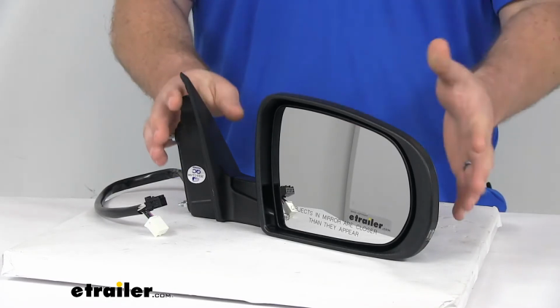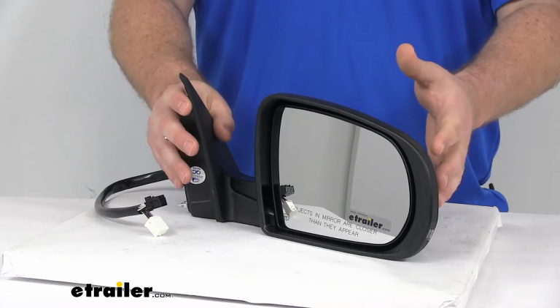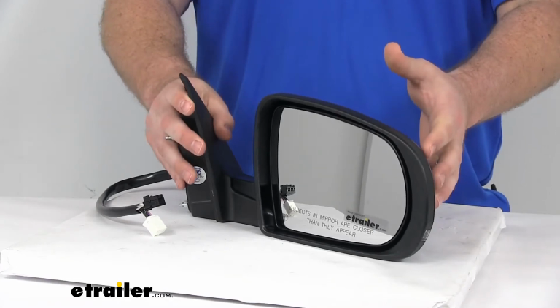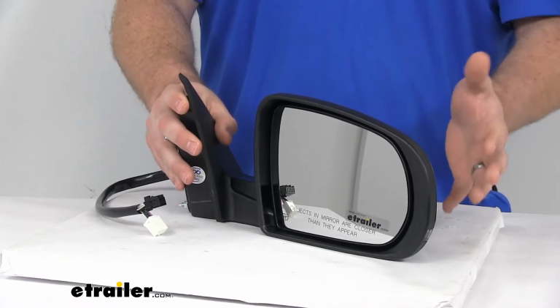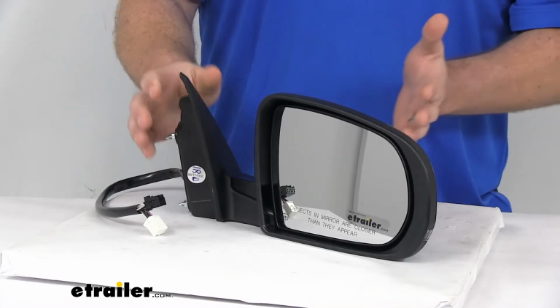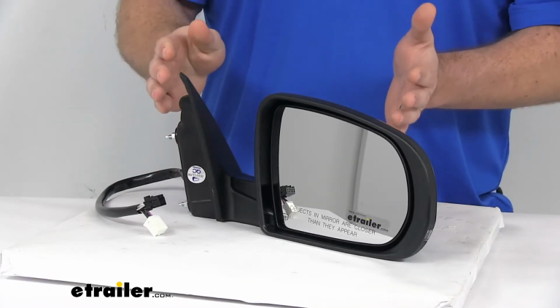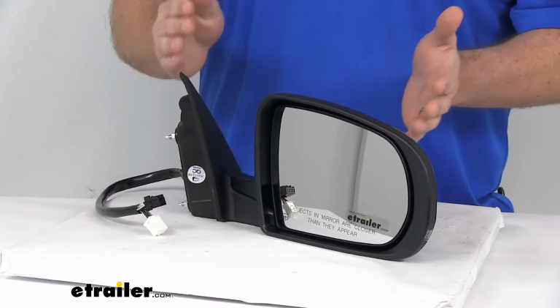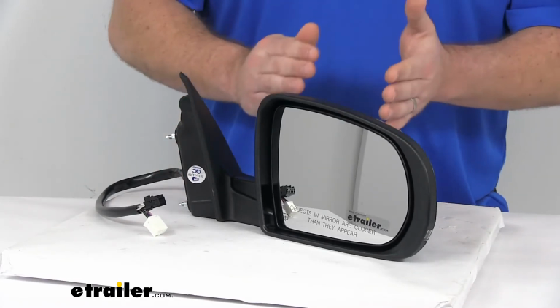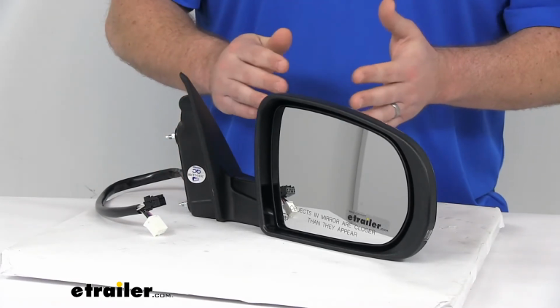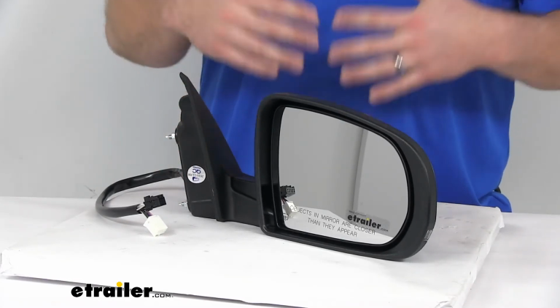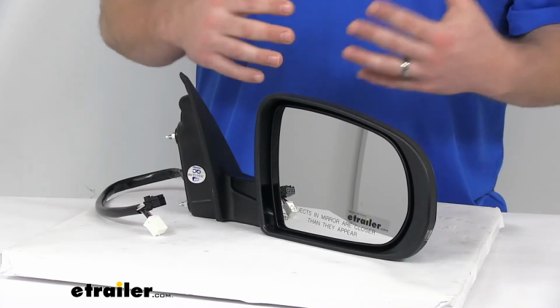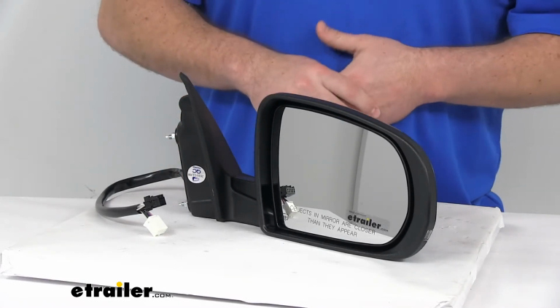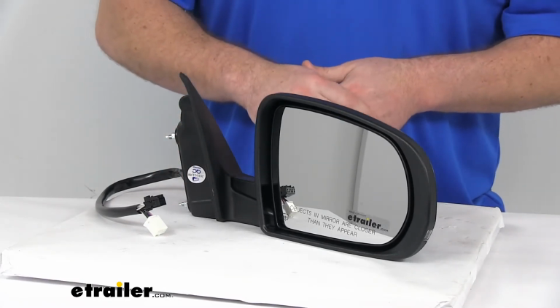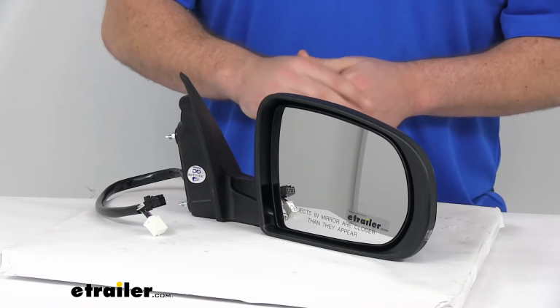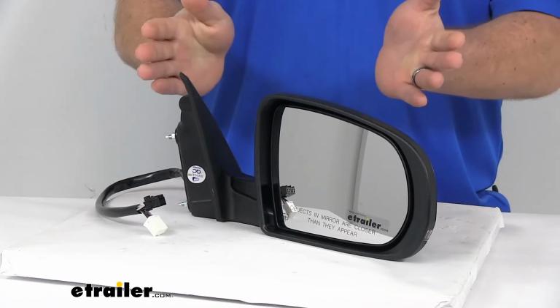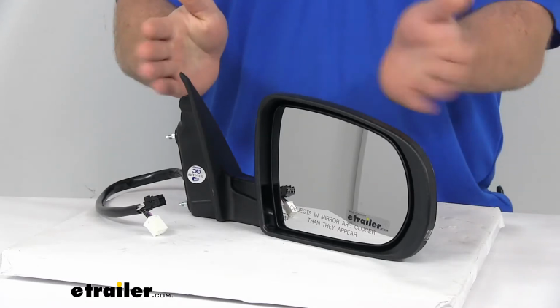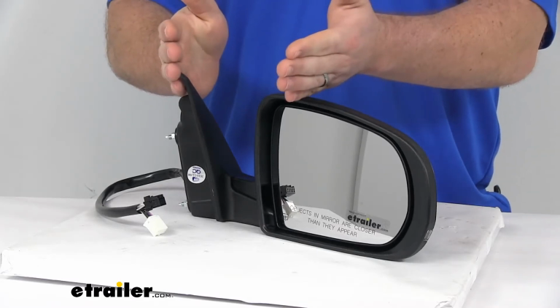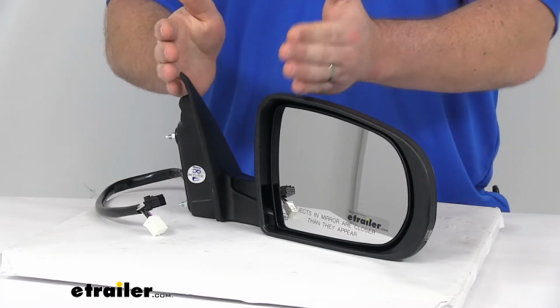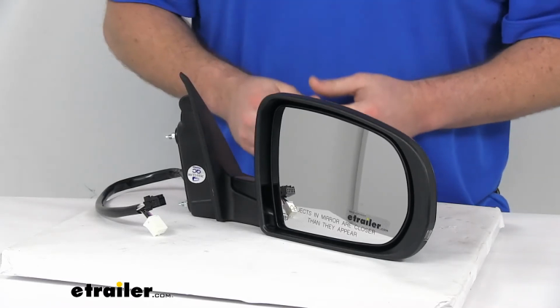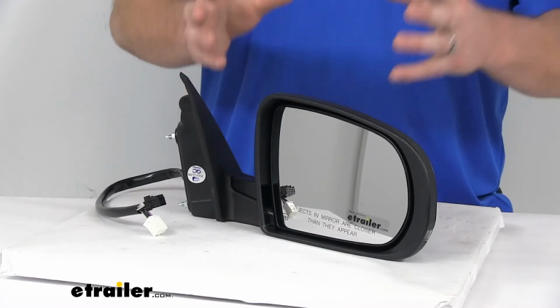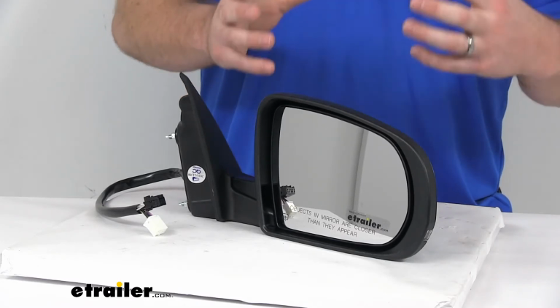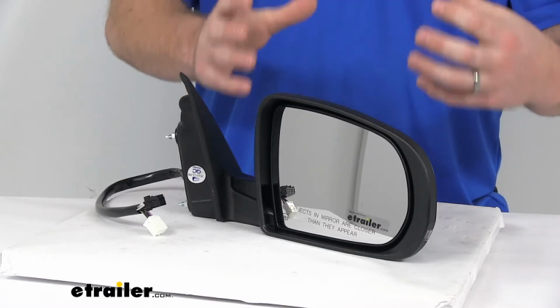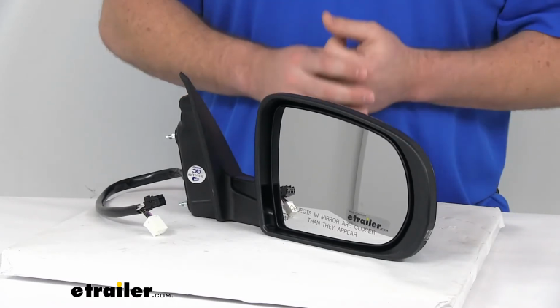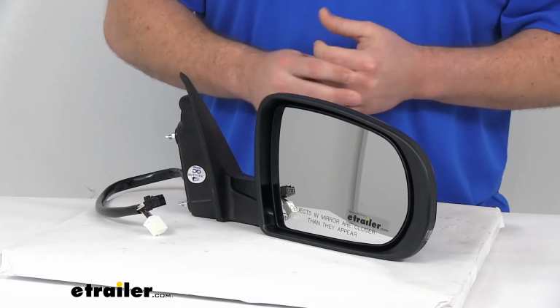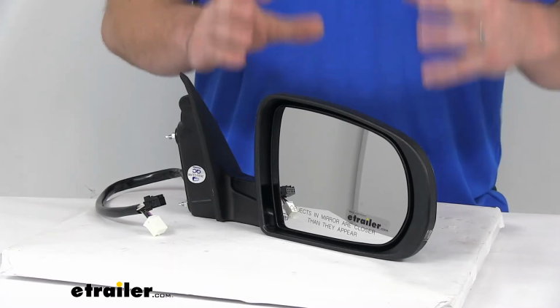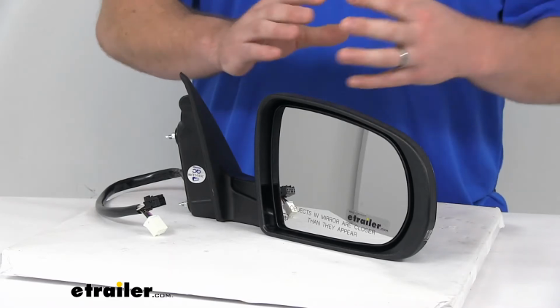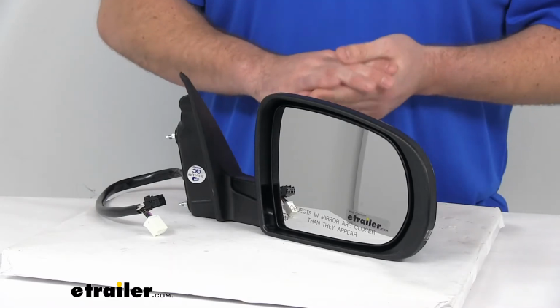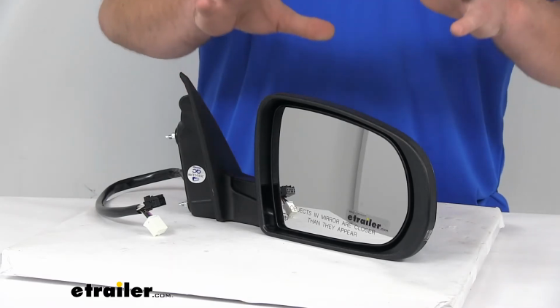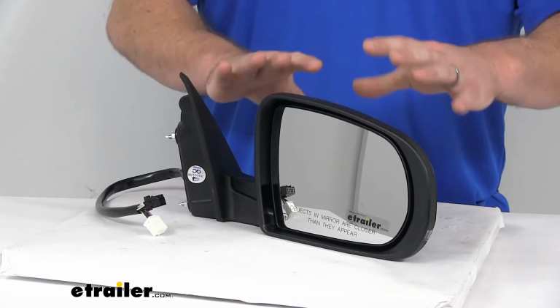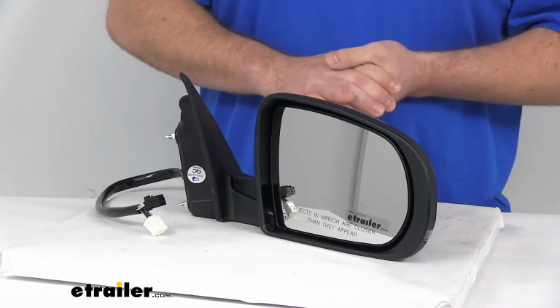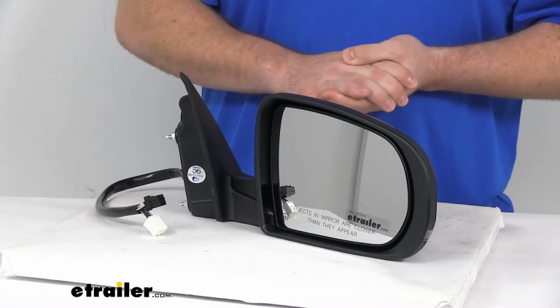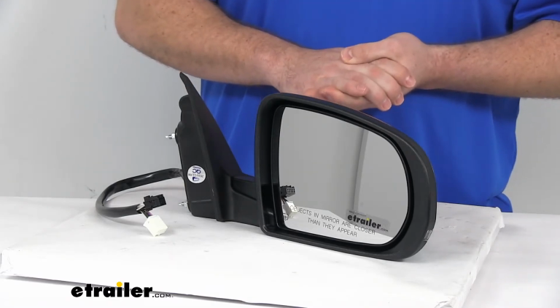It does have the breakaway design, so if you were to bump into a parking post or the side of your garage or something like that, the mirror is going to fold in on itself to help absorb some of that shock and deter any sort of damage to the mirror itself.